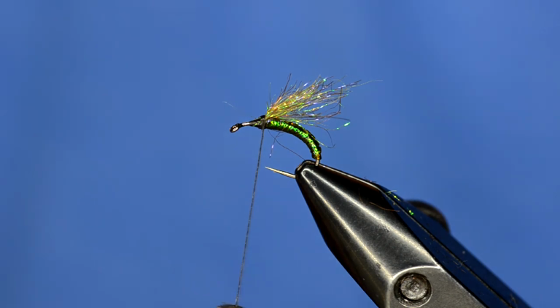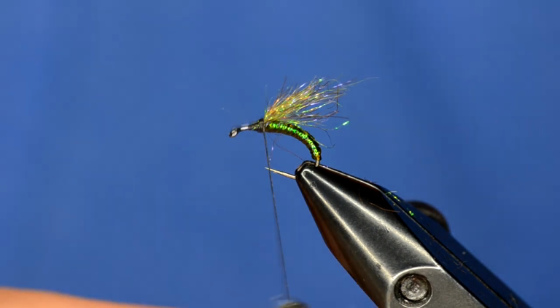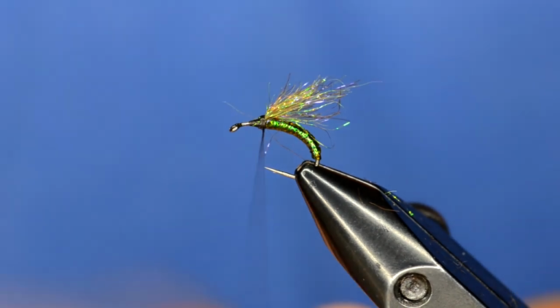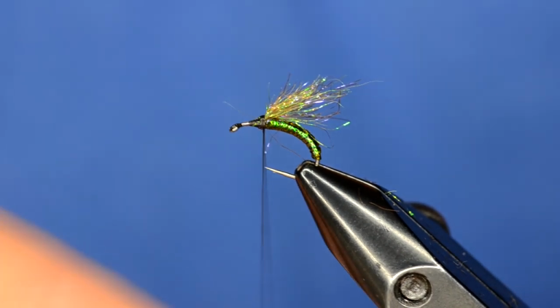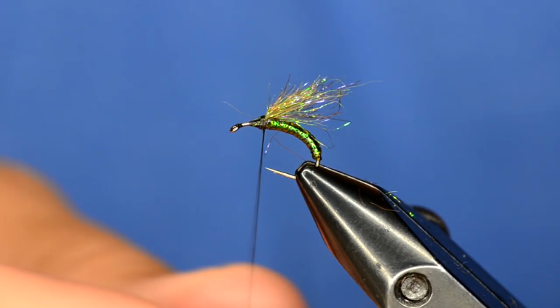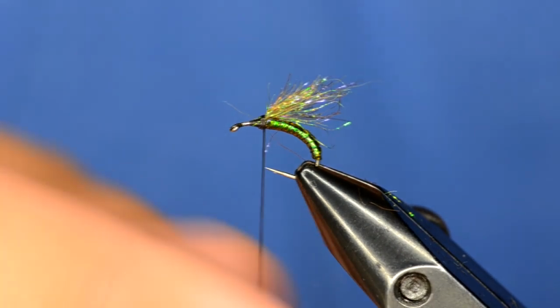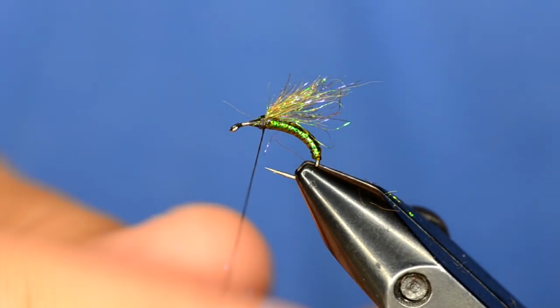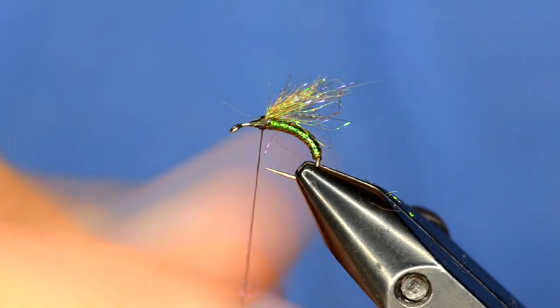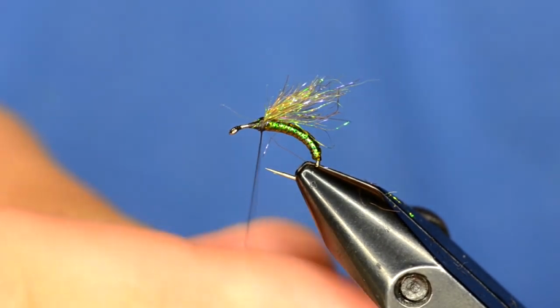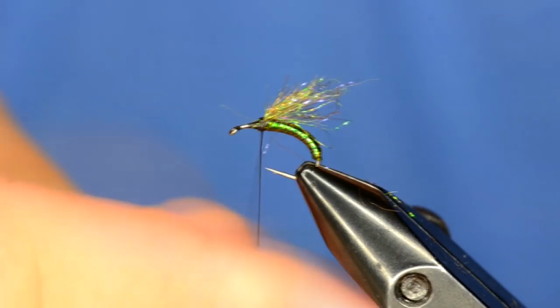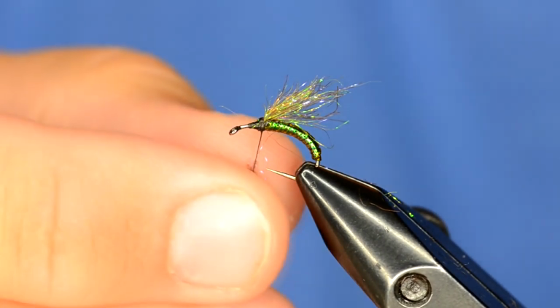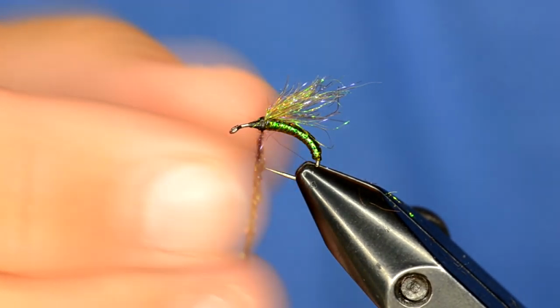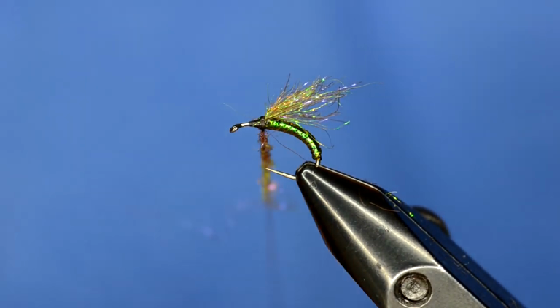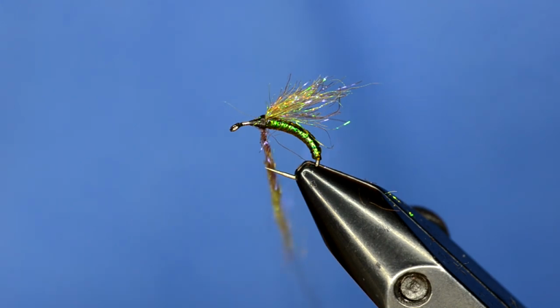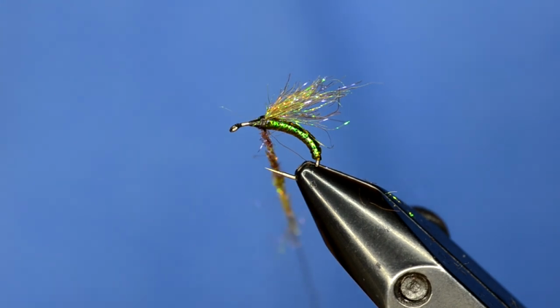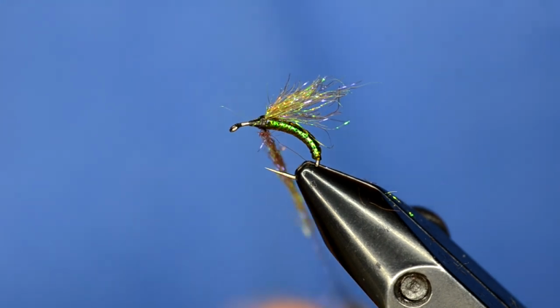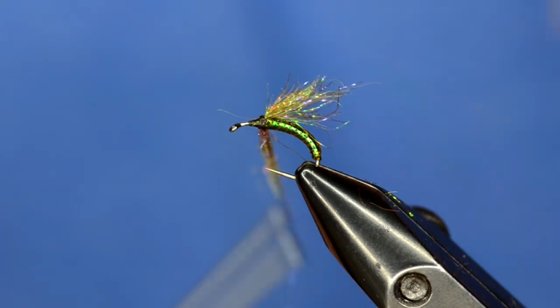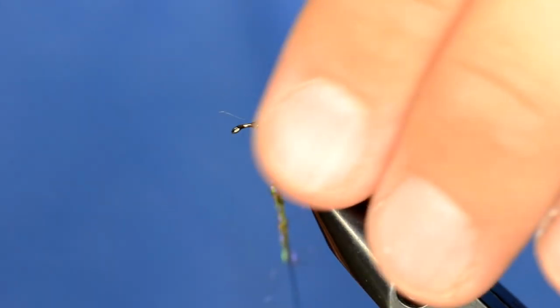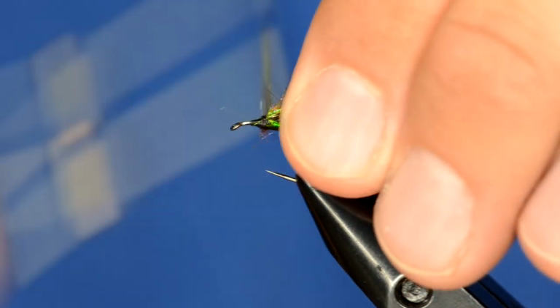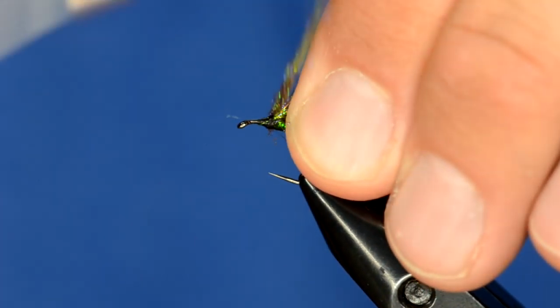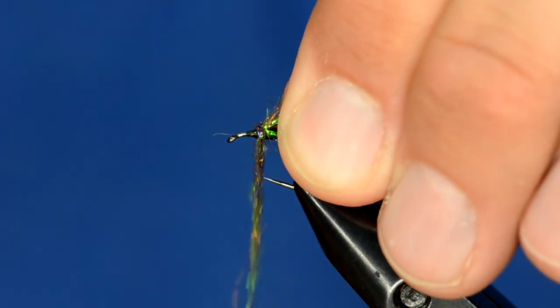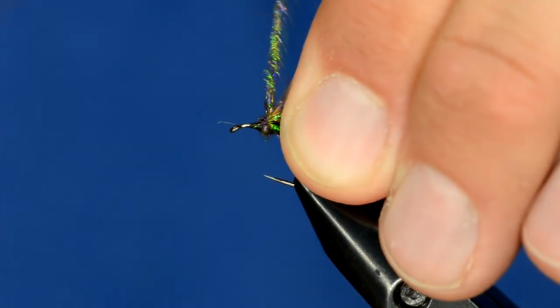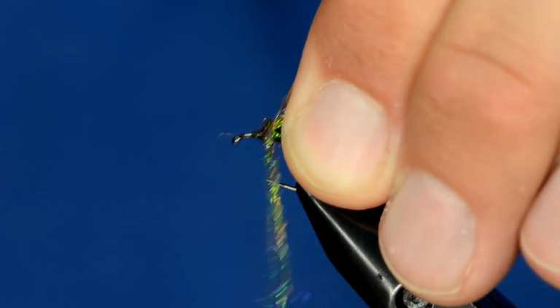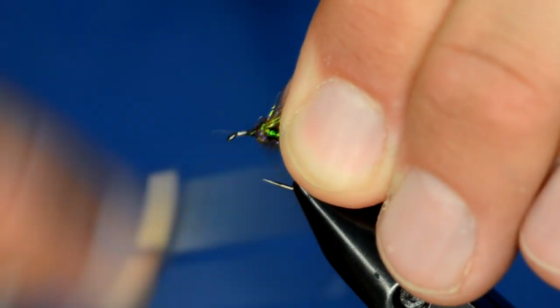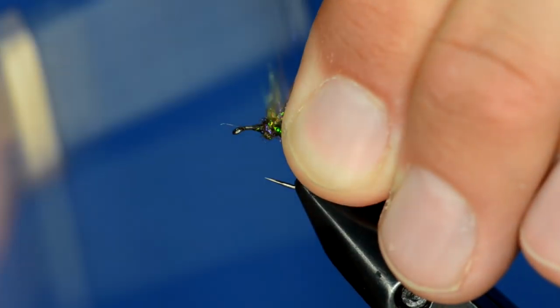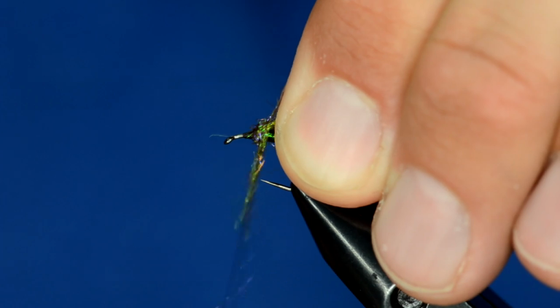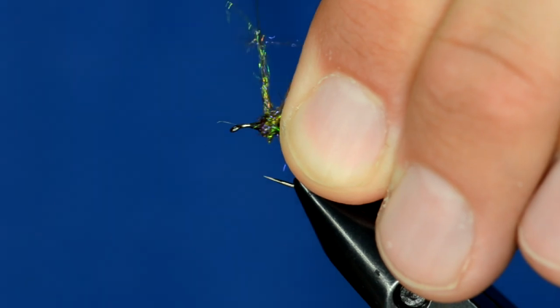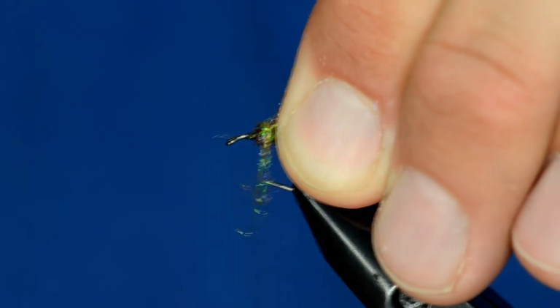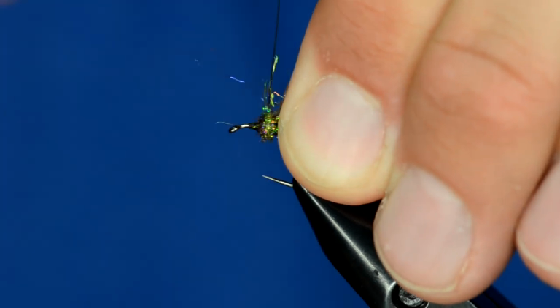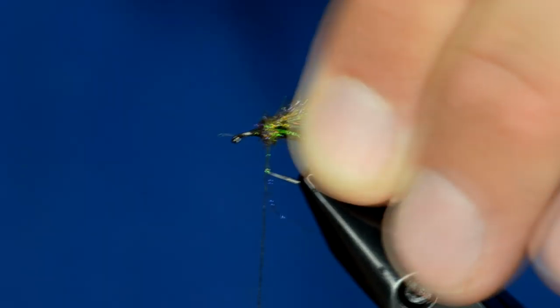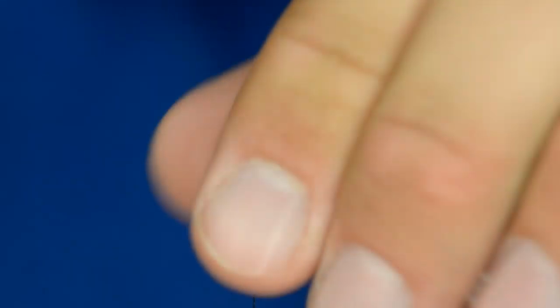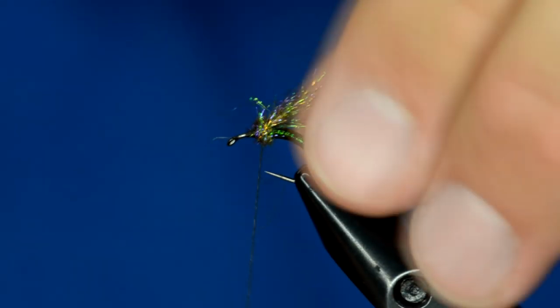Now I'm just going to take a little bit of ice dub and cover up the thread wraps, and it will kind of create a little ball.